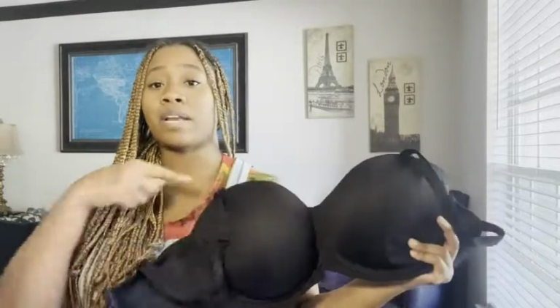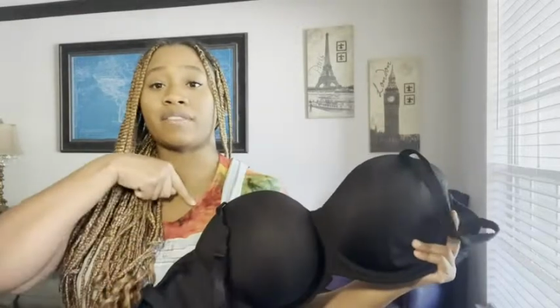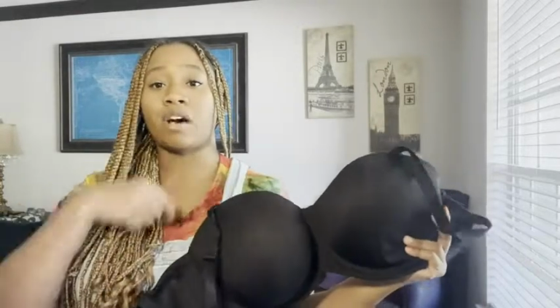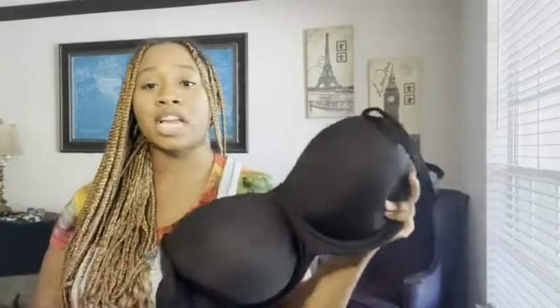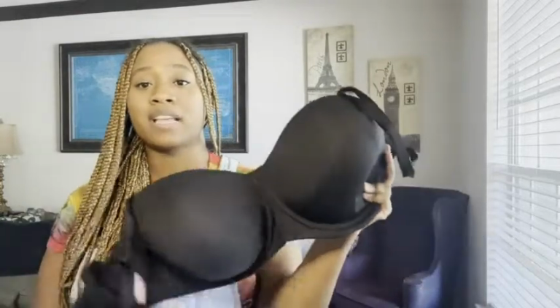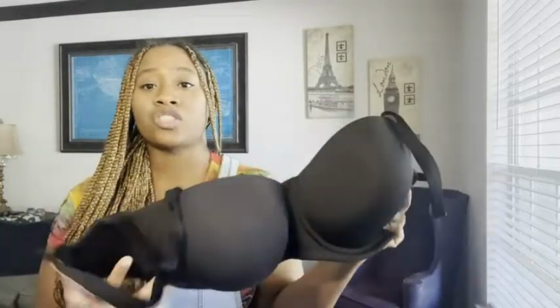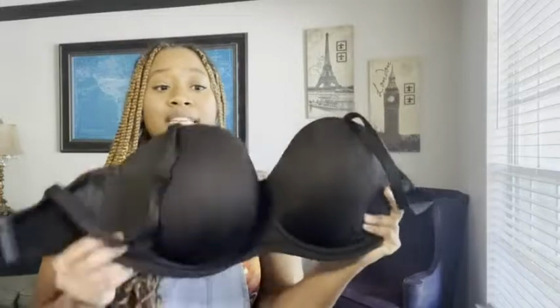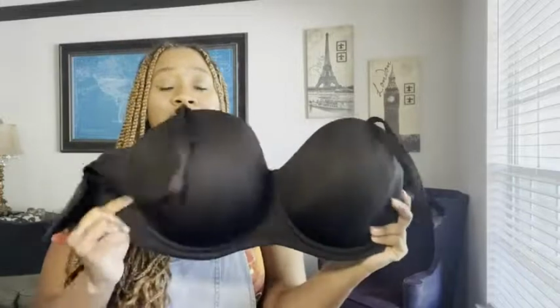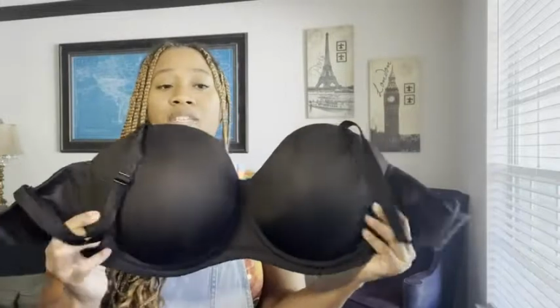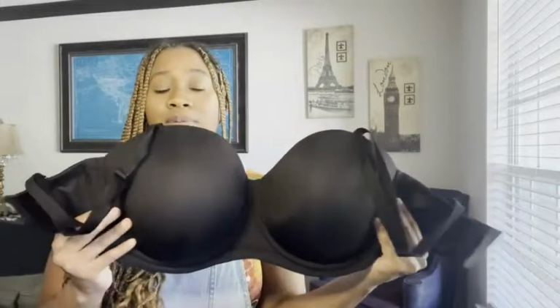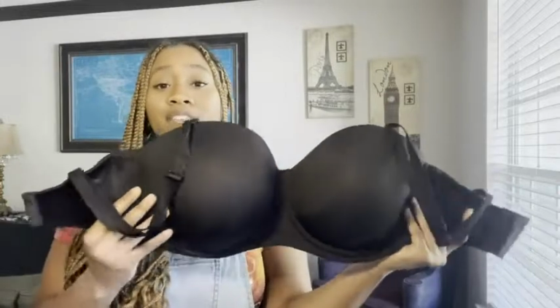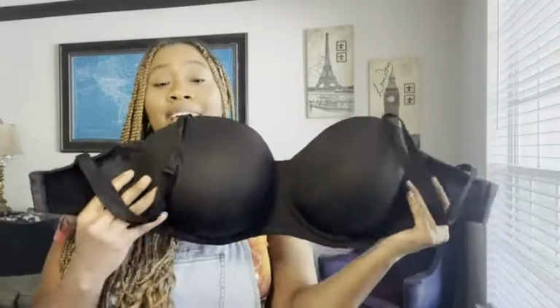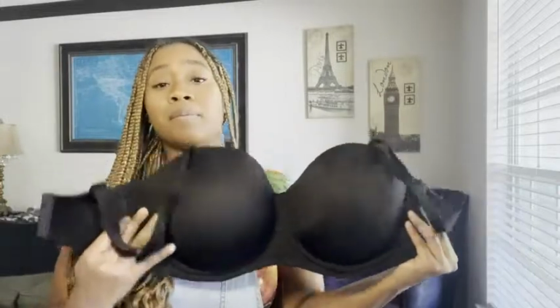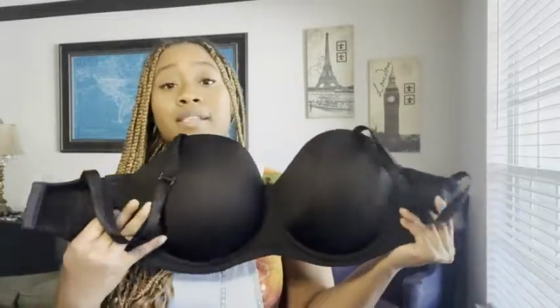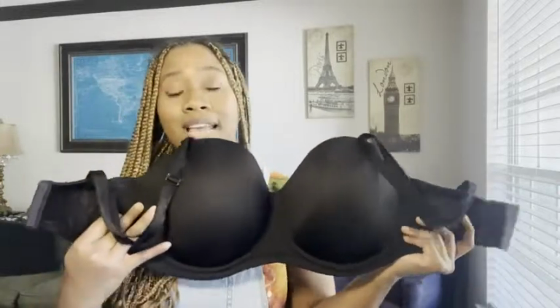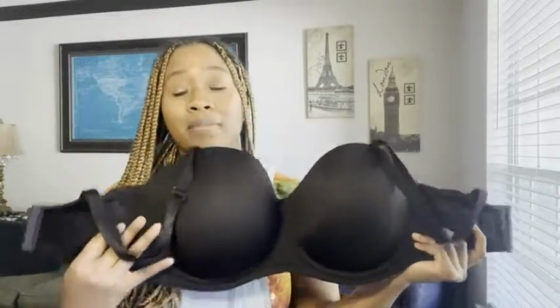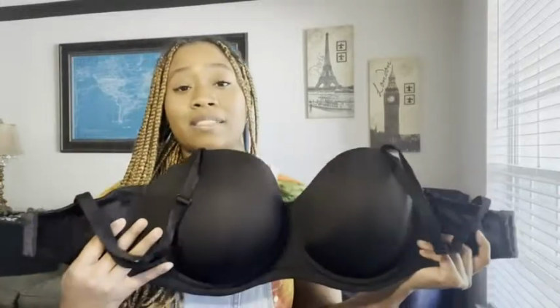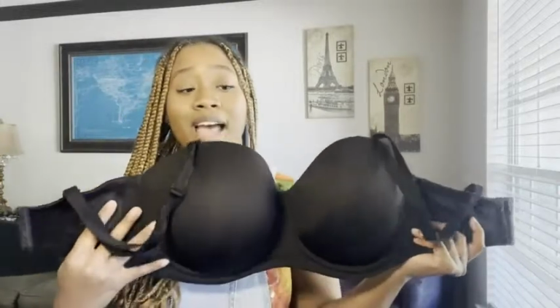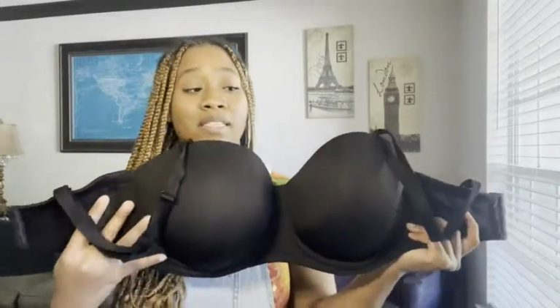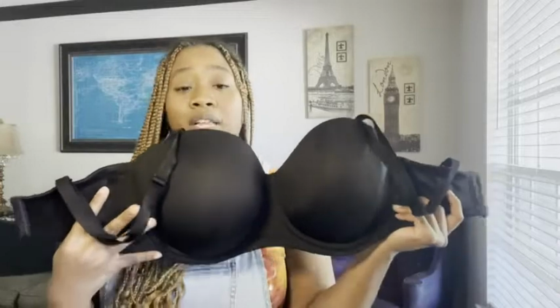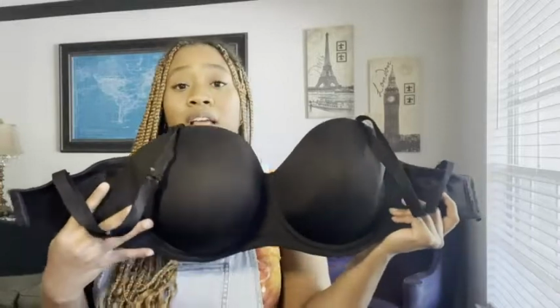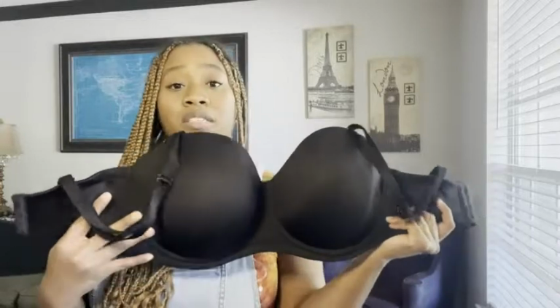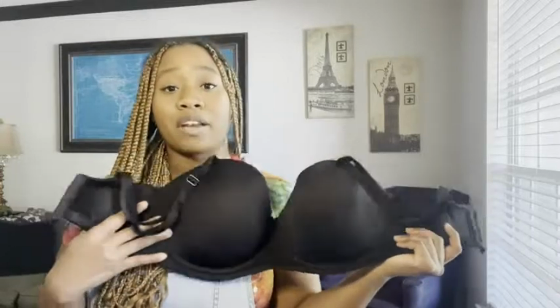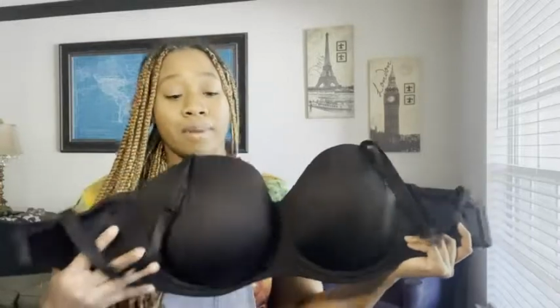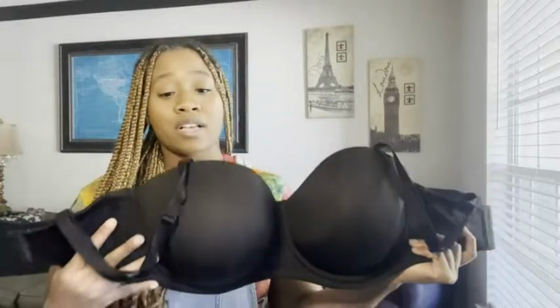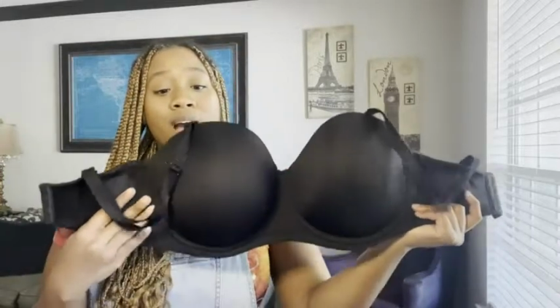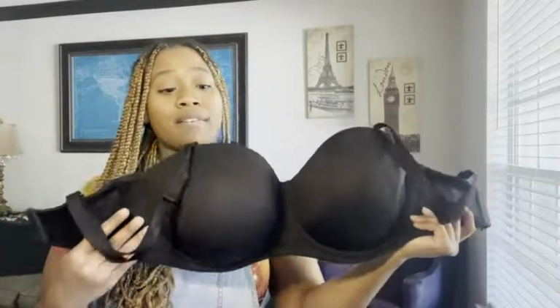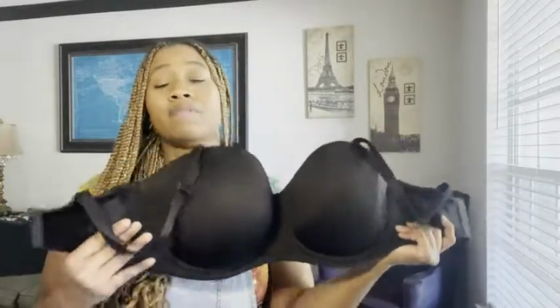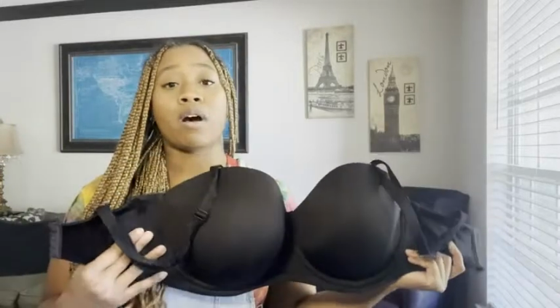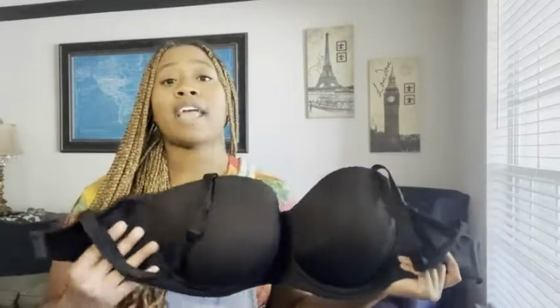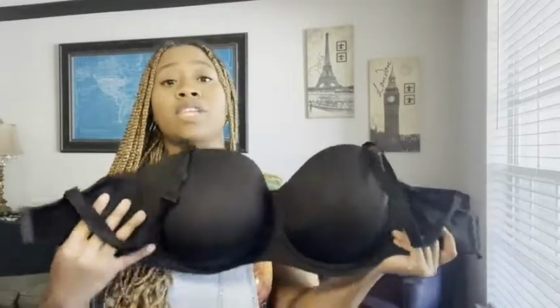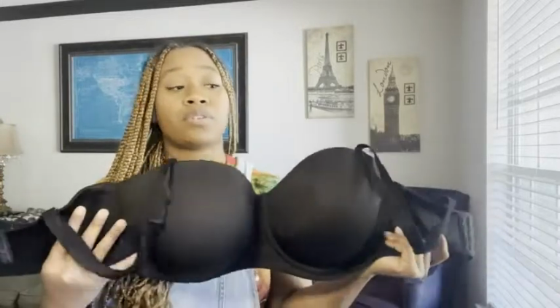The halter dress went kind of in on my chest, so I did have to take the straps off, and the bra stayed in place — and that is really hard to find for me. So I love this bra, I have zero regrets, I'm super glad that I found it.